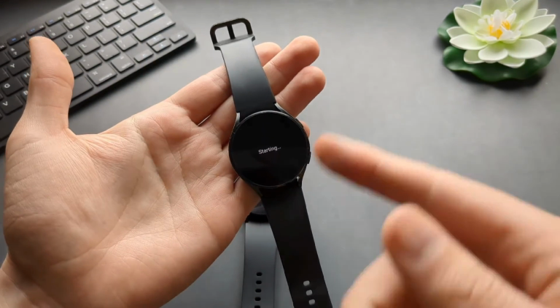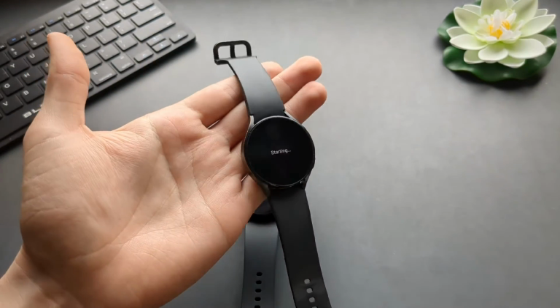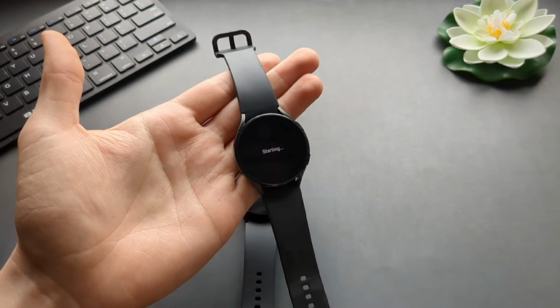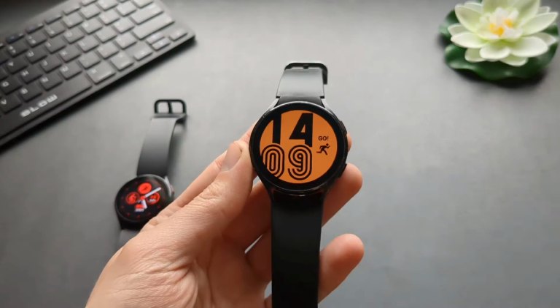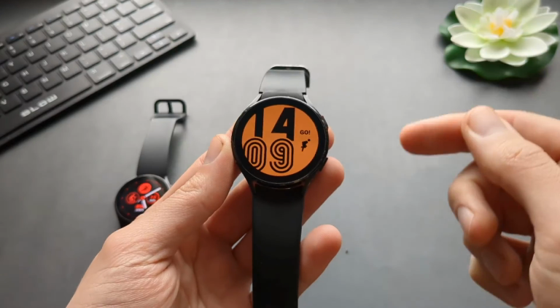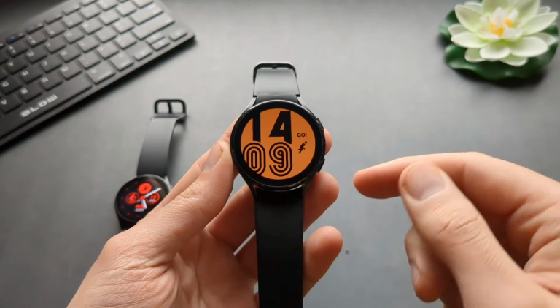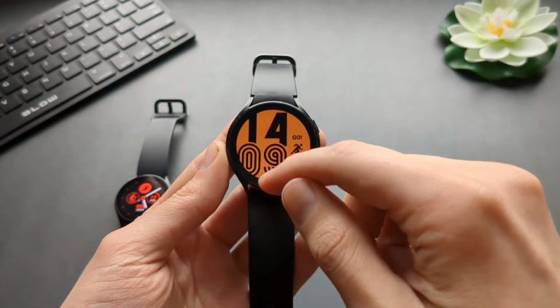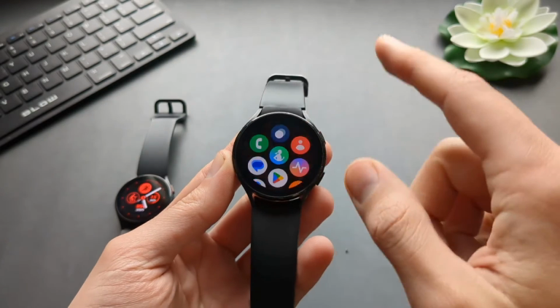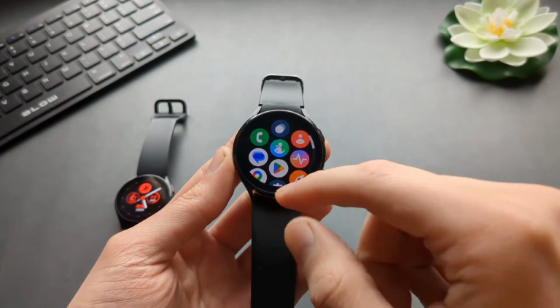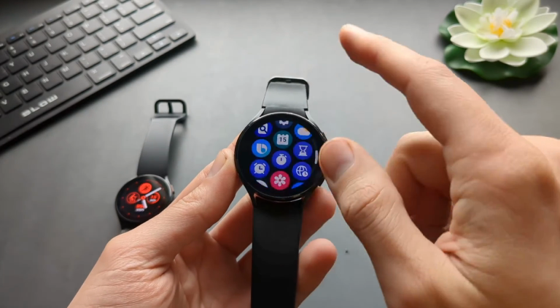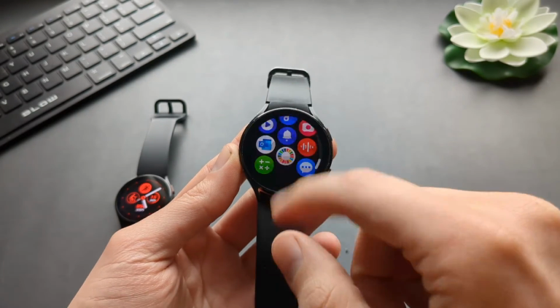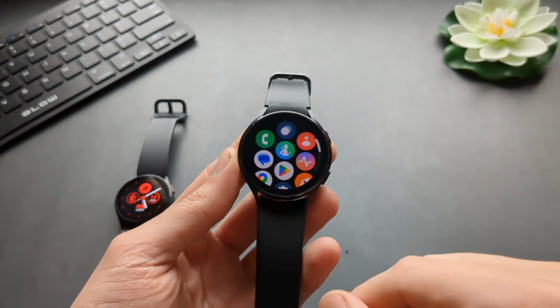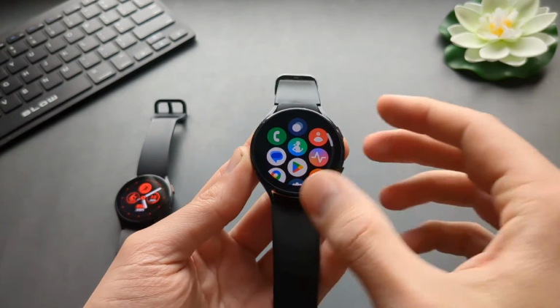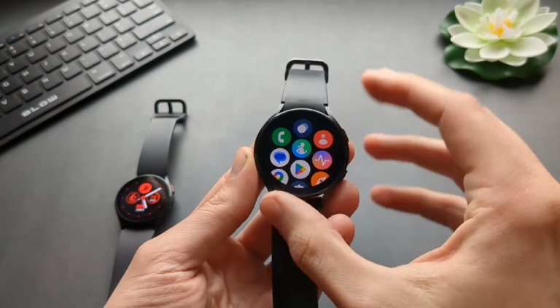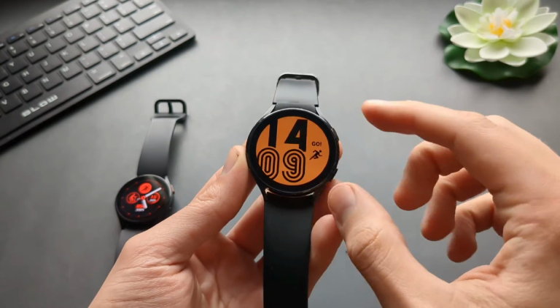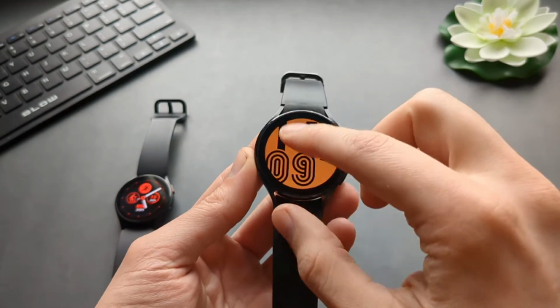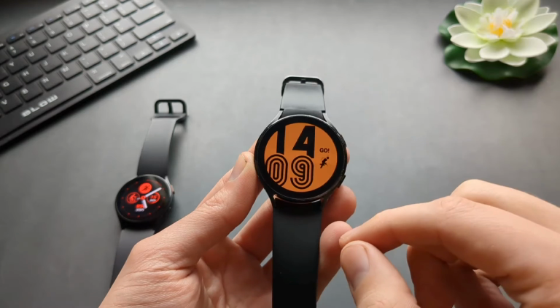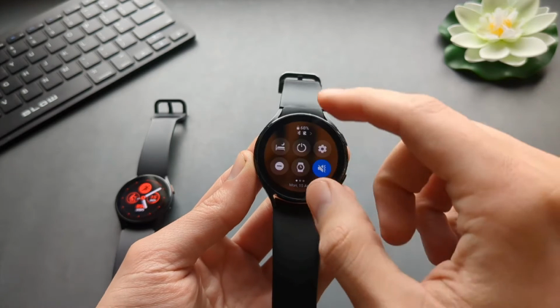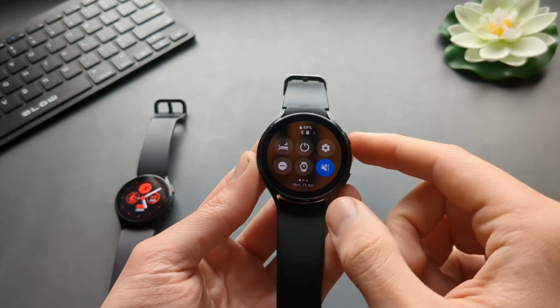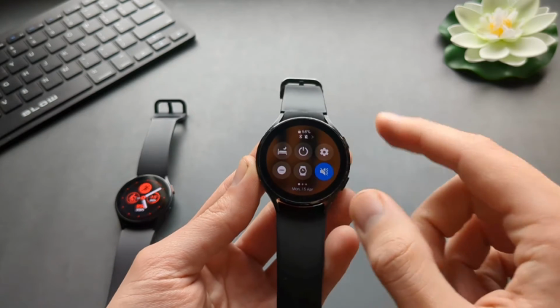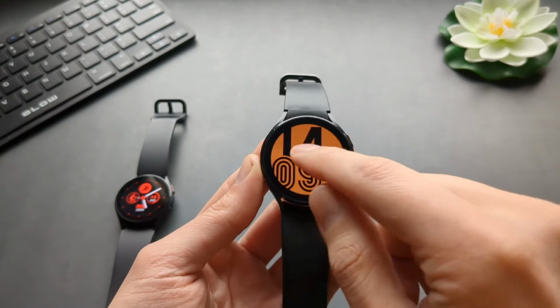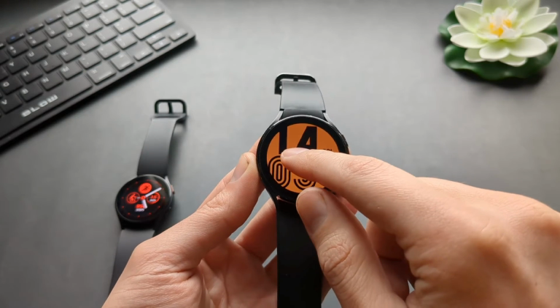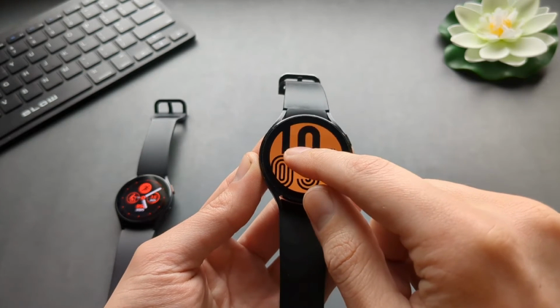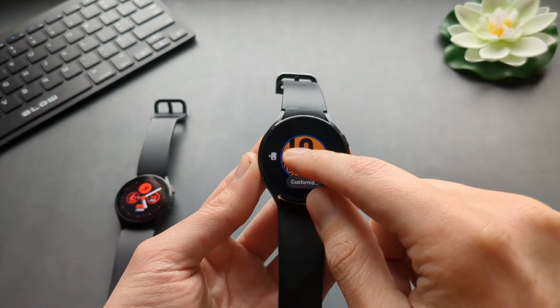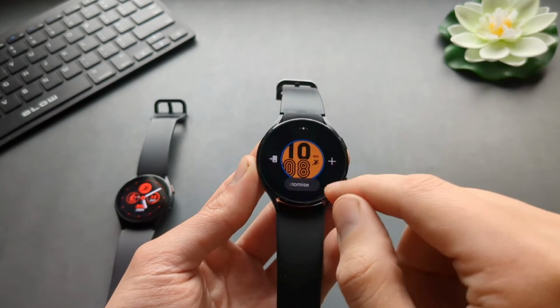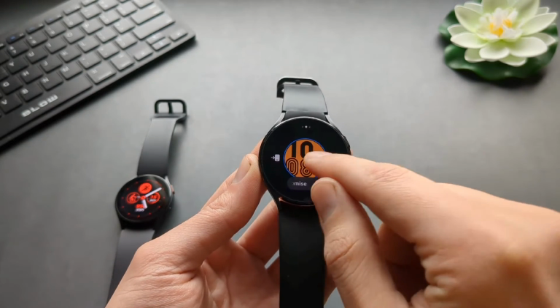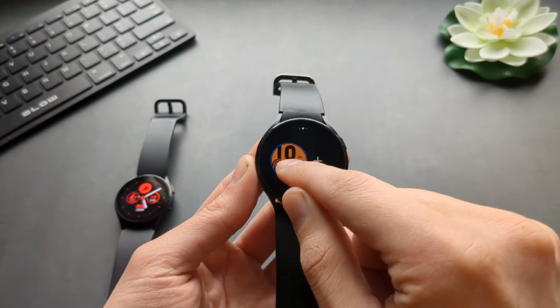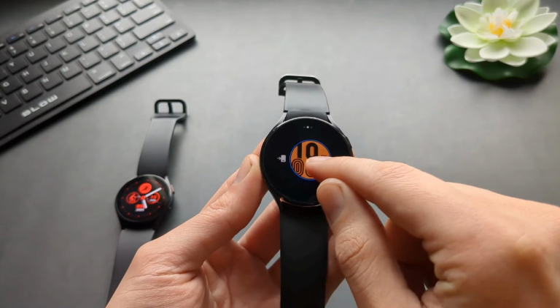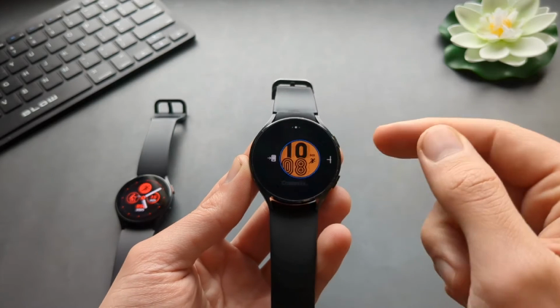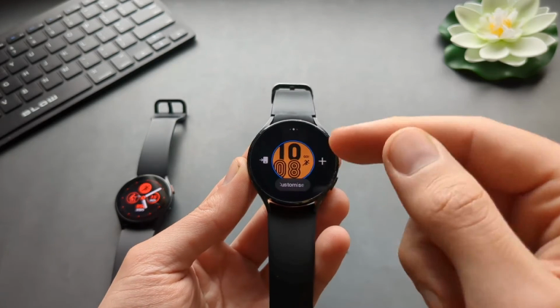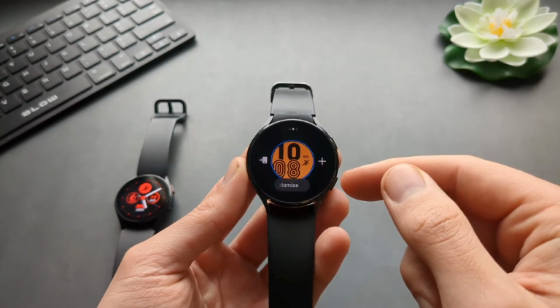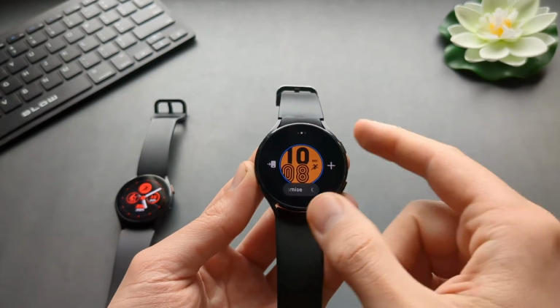So we can skip all those steps. And as you see, we are able to set this up quite easily and pretty much everything will work on this watch. But some of the features will be quite limited actually.